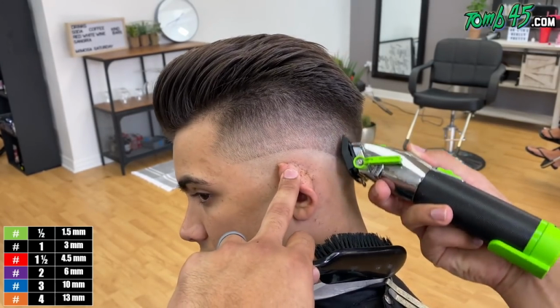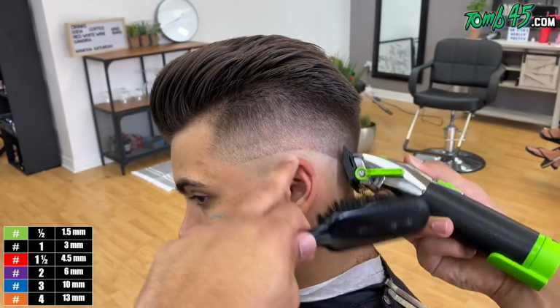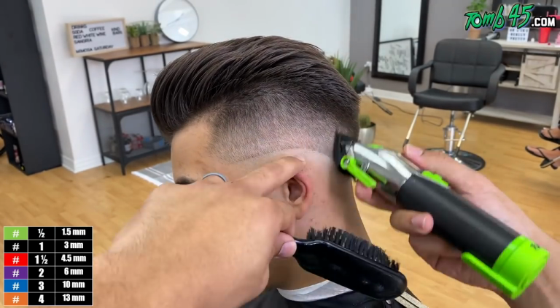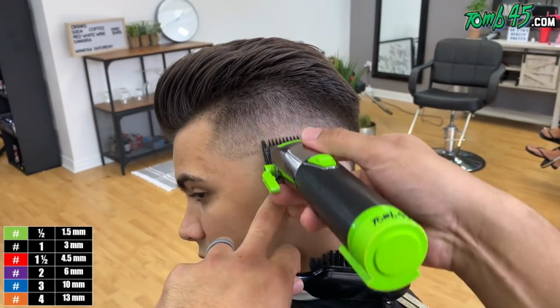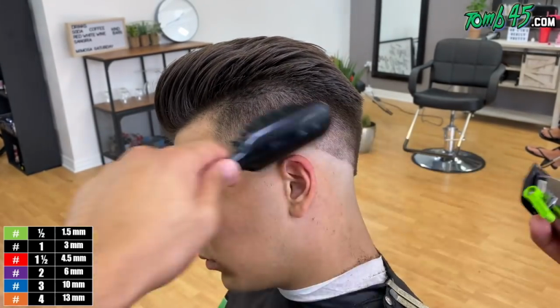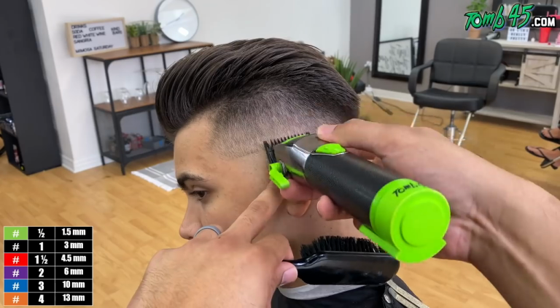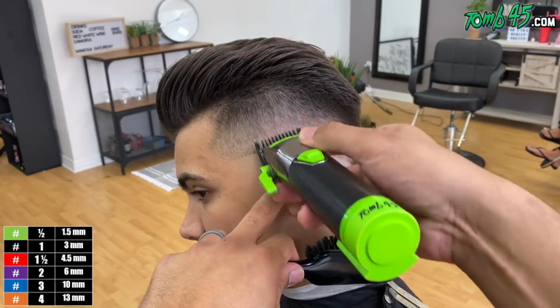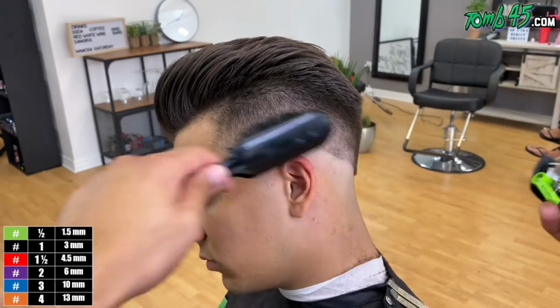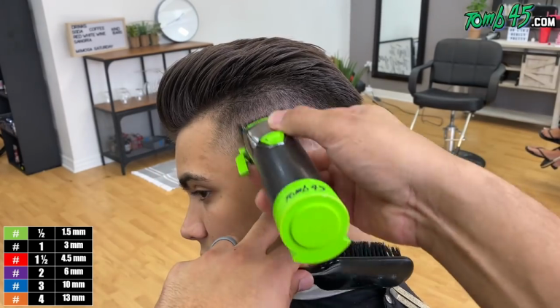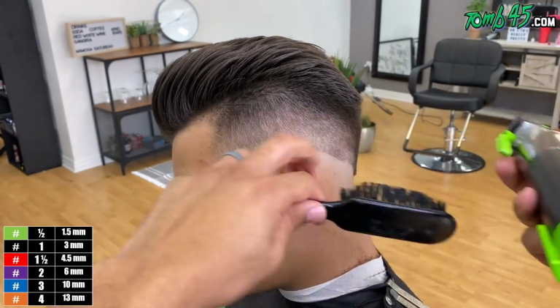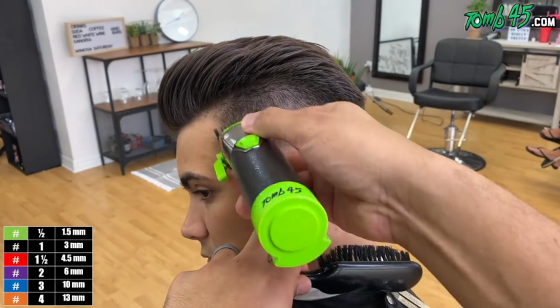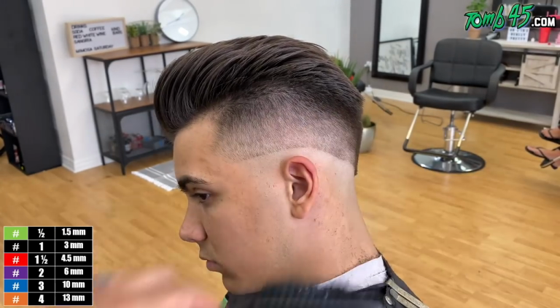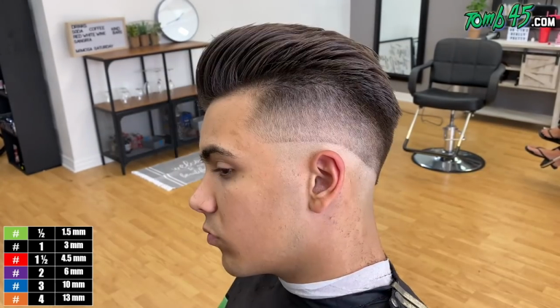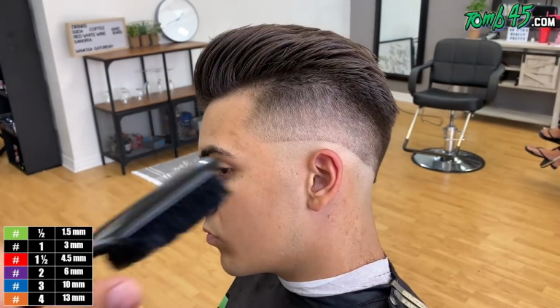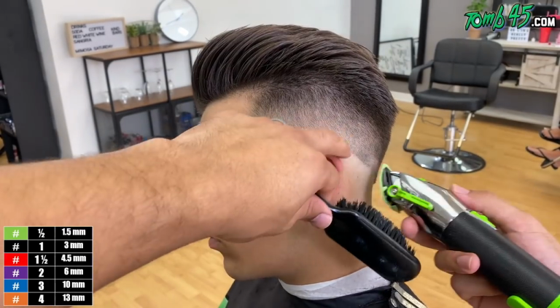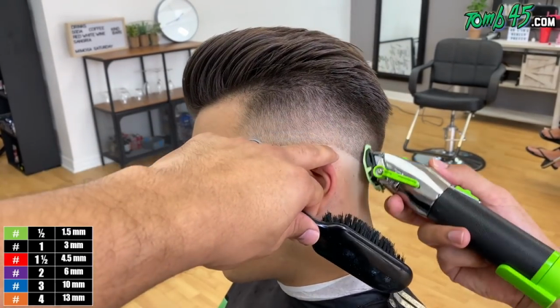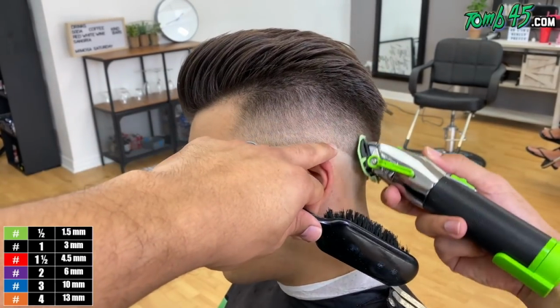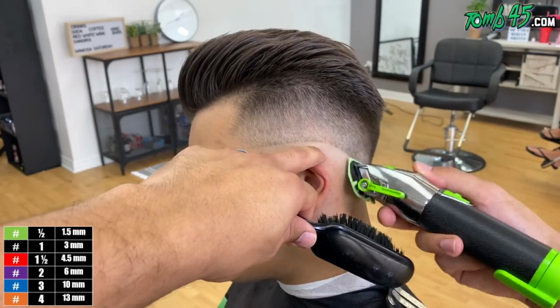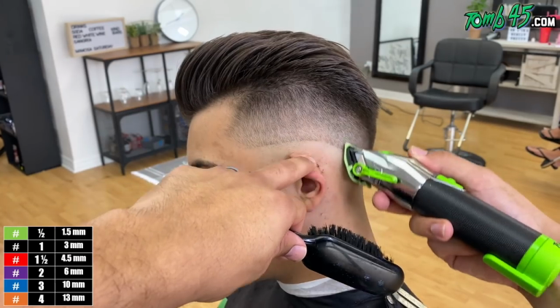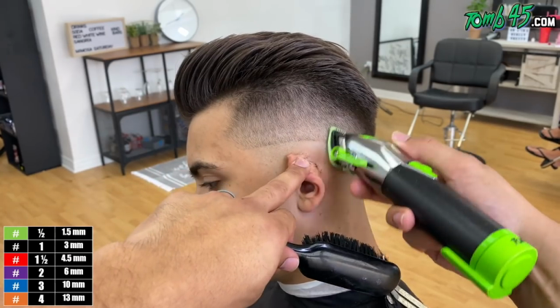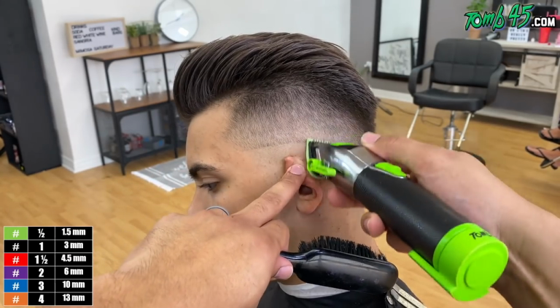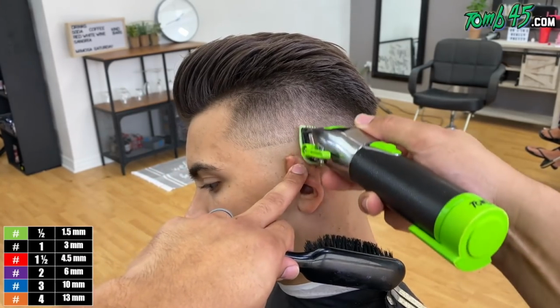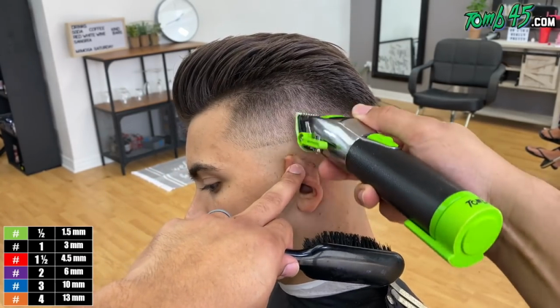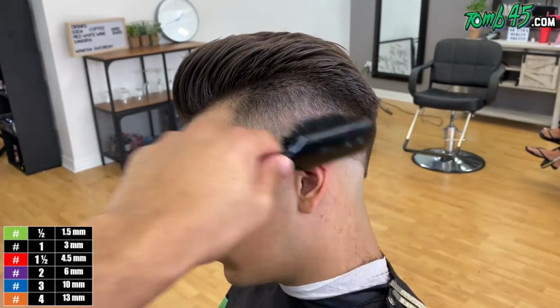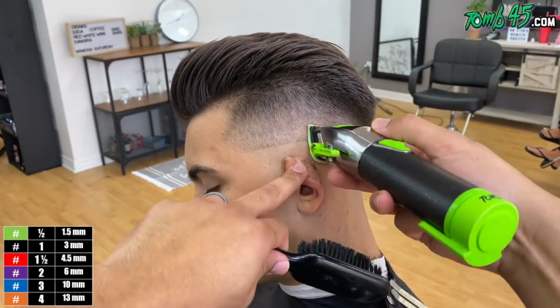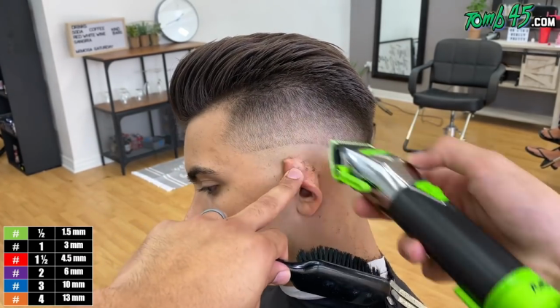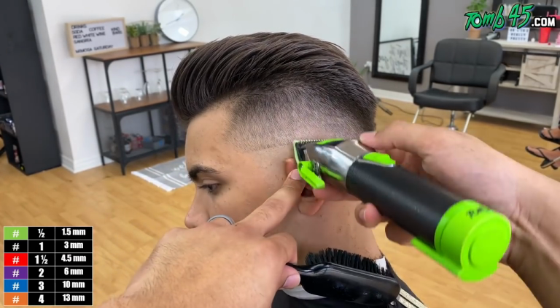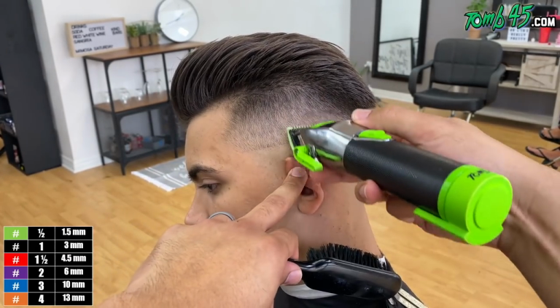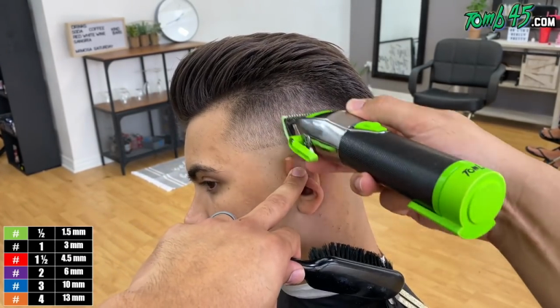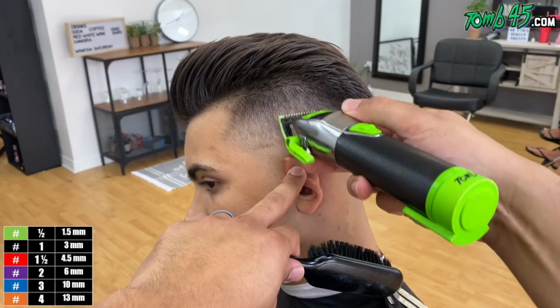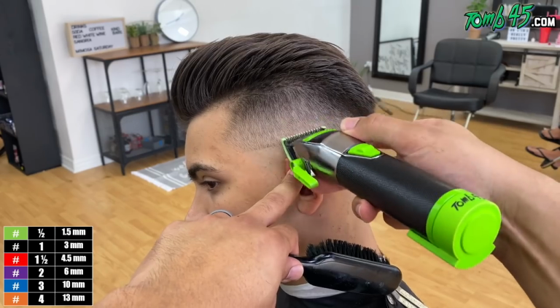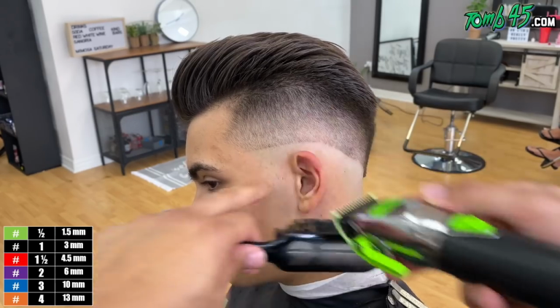If the guideline's not going away, then you use the half guard. I tell people all the time: if you're a little bit intimidated, just start off with the half guard all the way open and close it as needed until that guideline is gone.